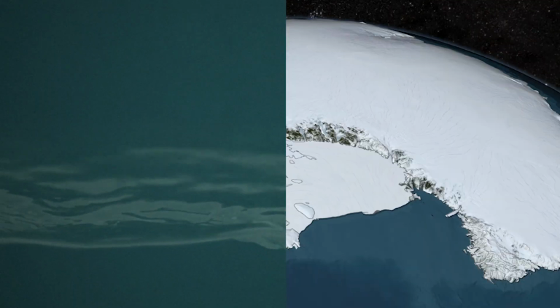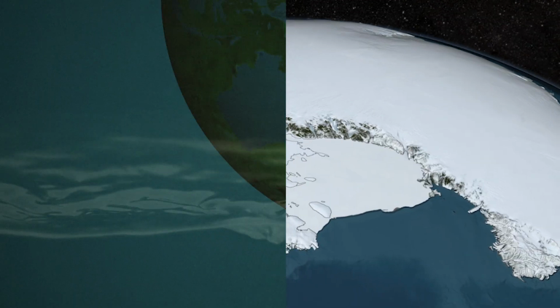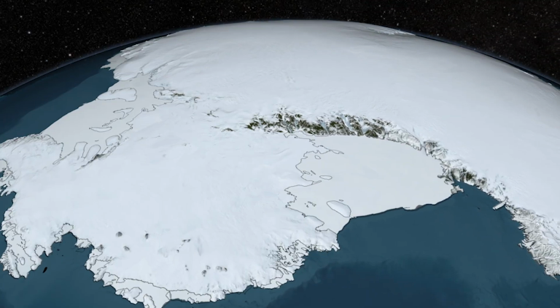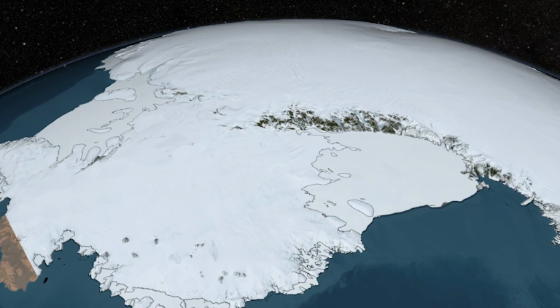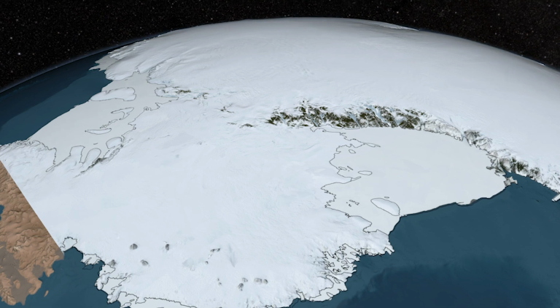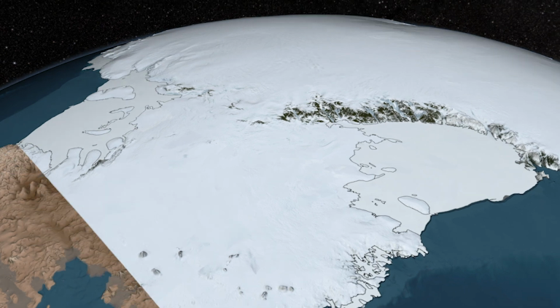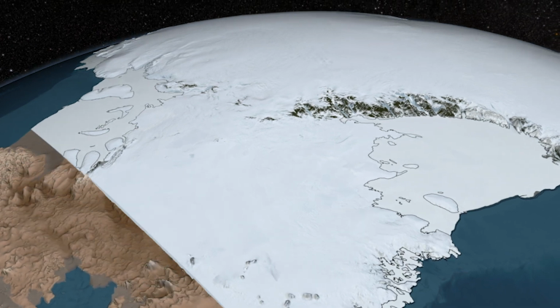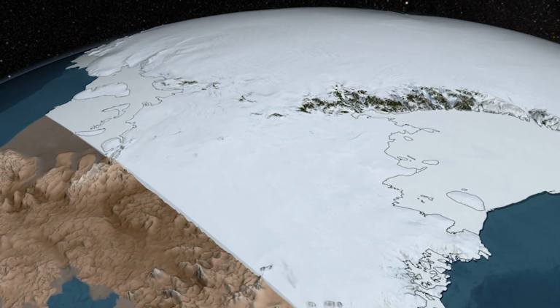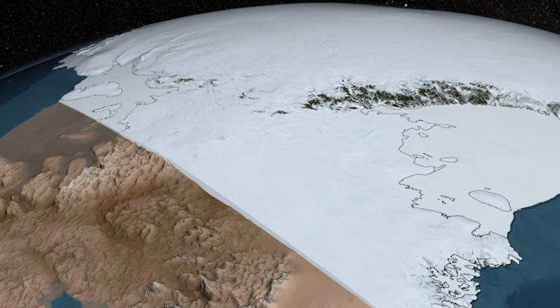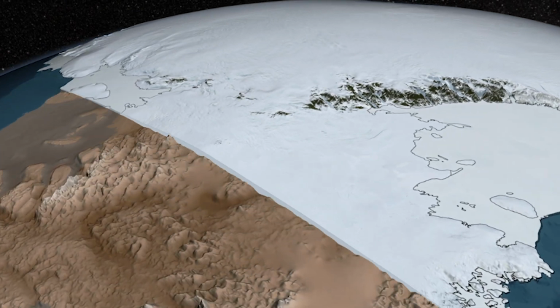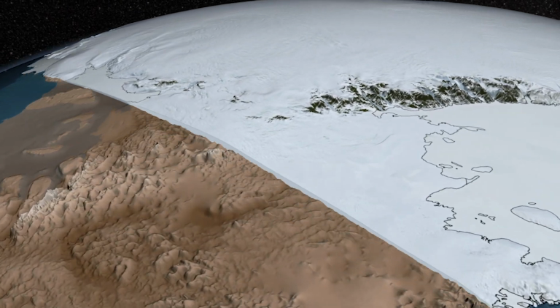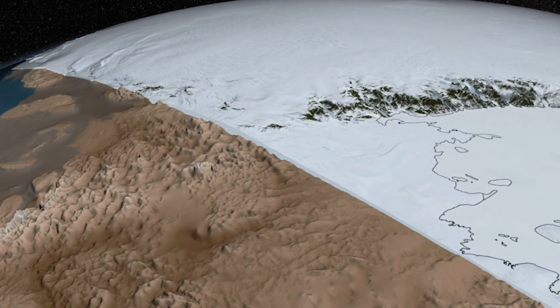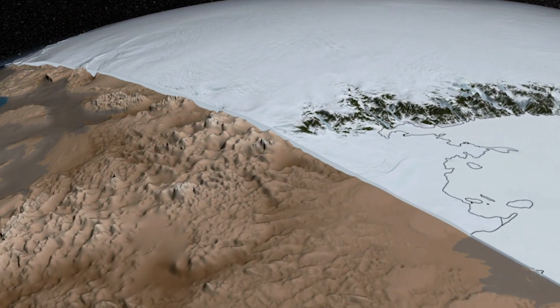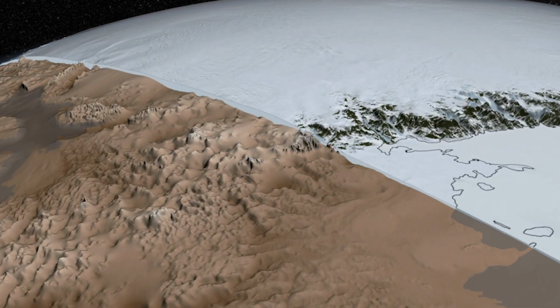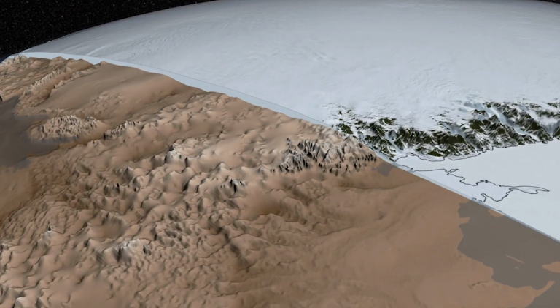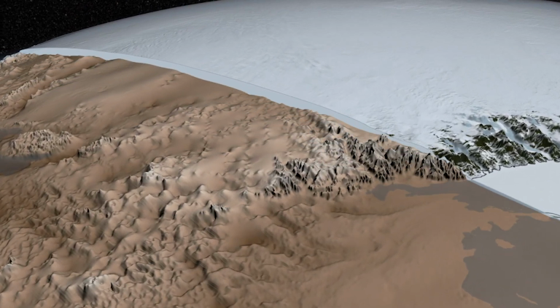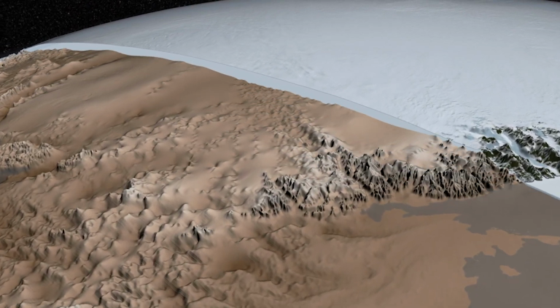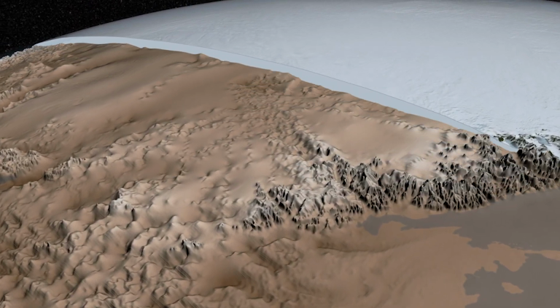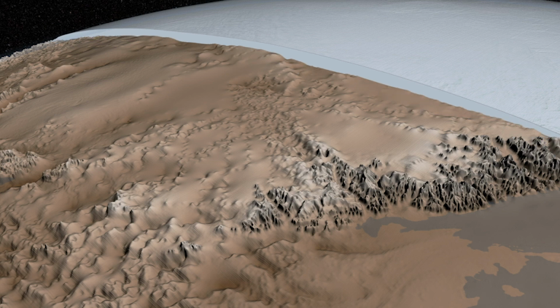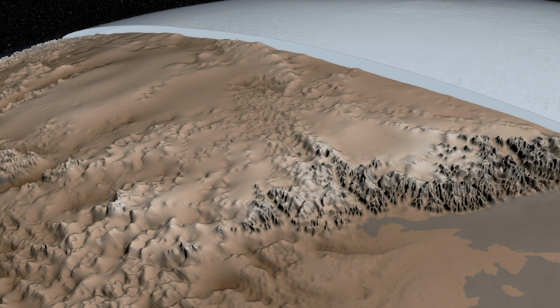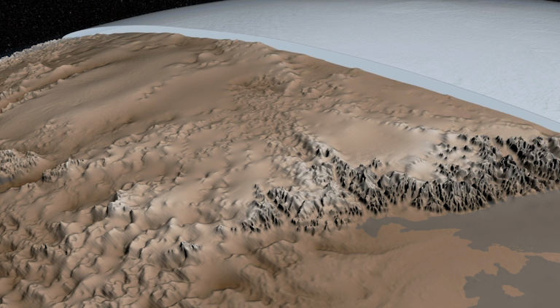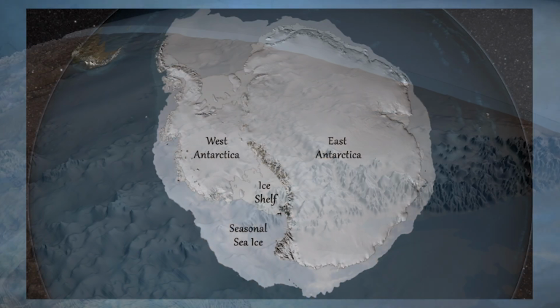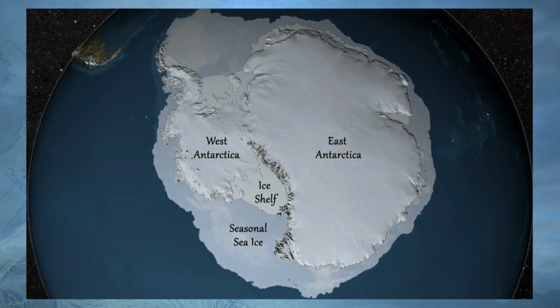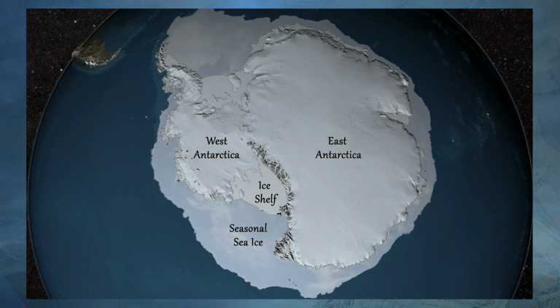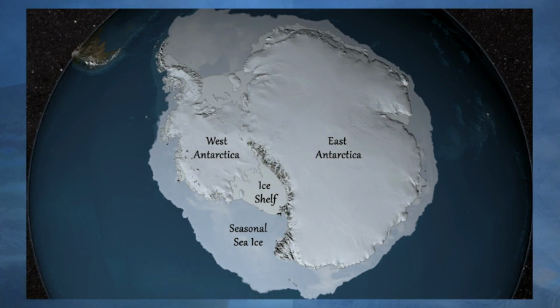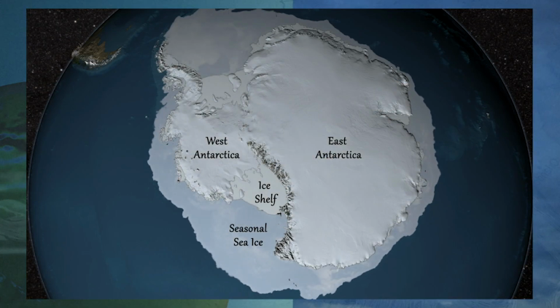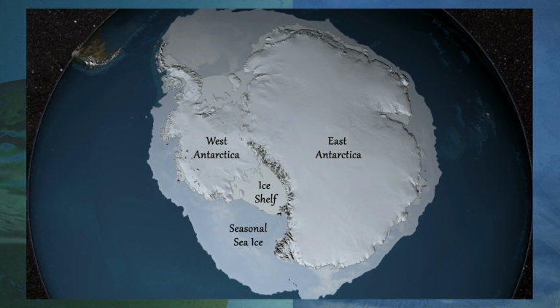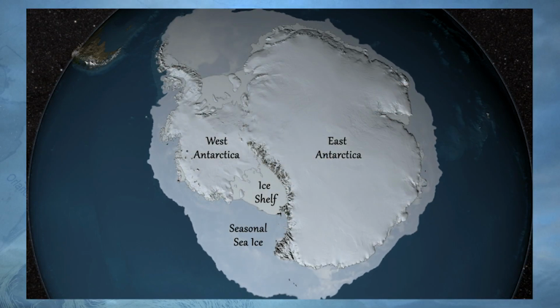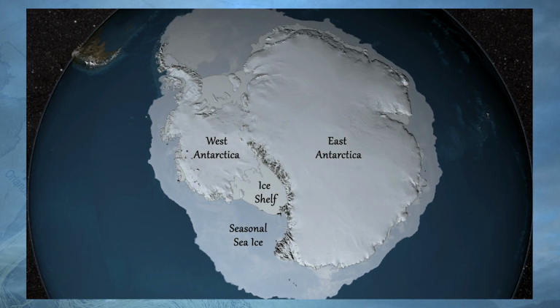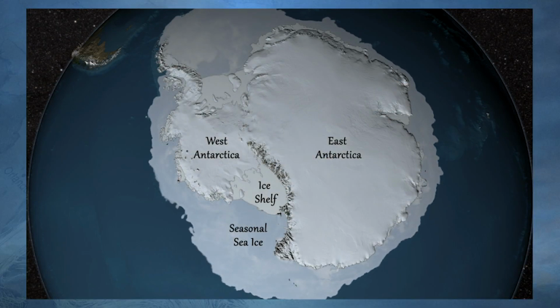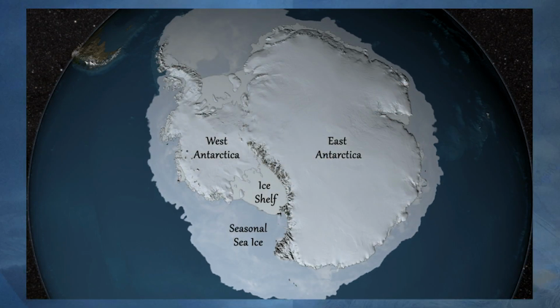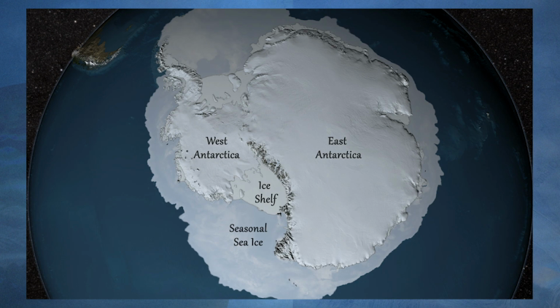In addition to melting caused by warm air and a warm ocean, Antarctica faces another challenge: the bedrock itself. Researchers often split Antarctica into two regions — east and west.